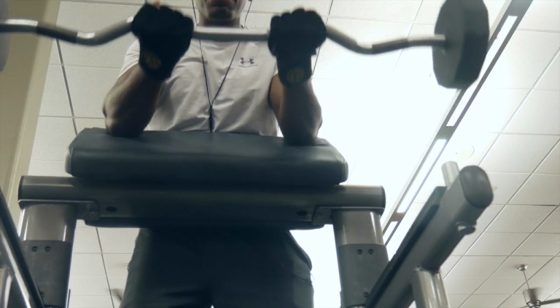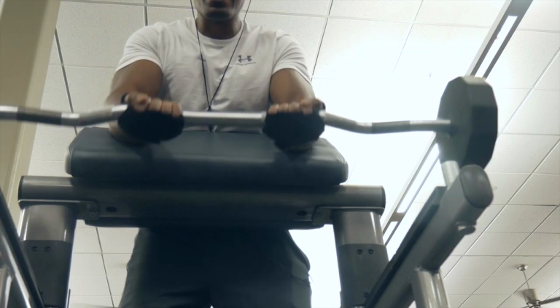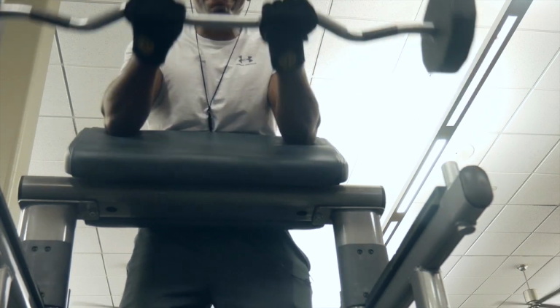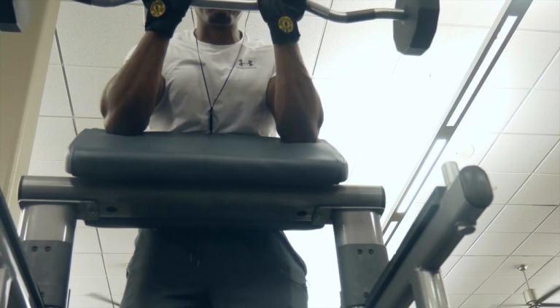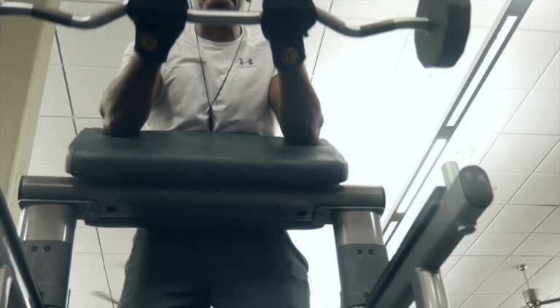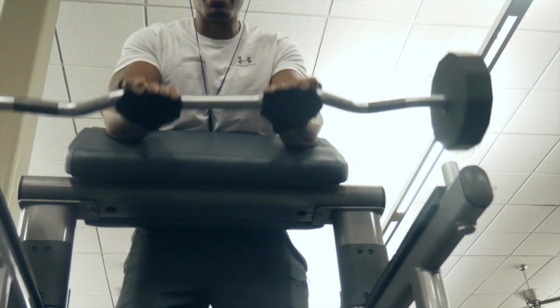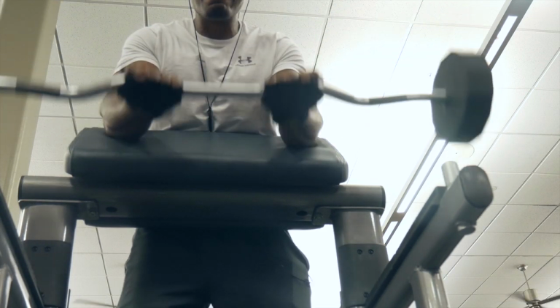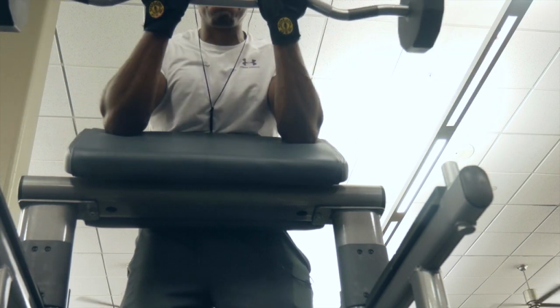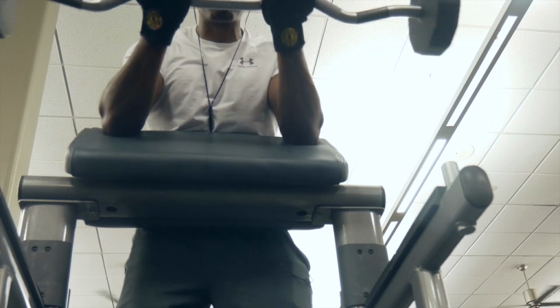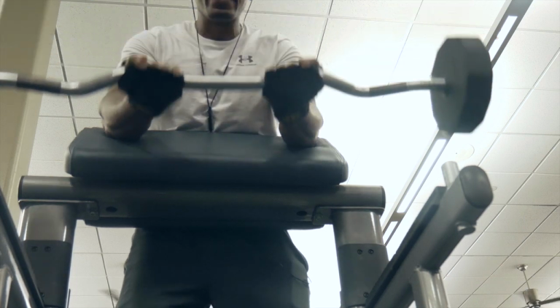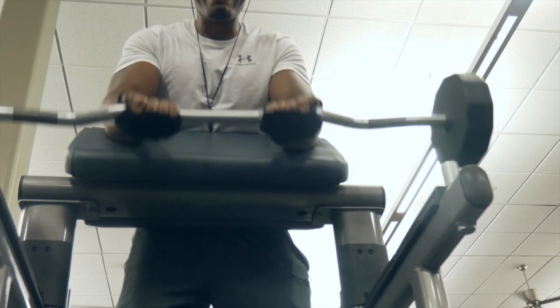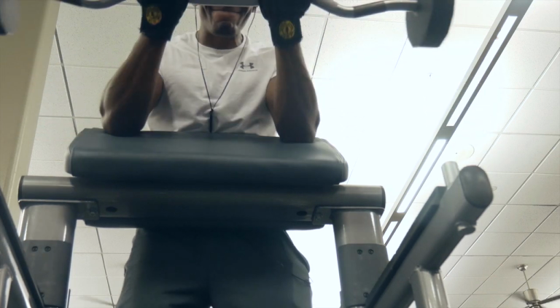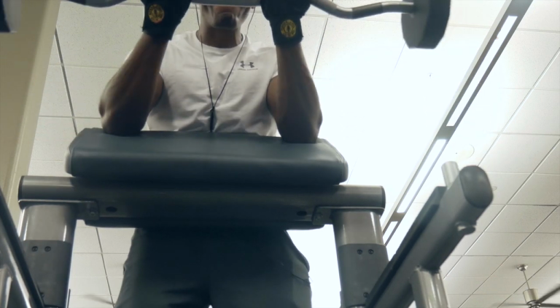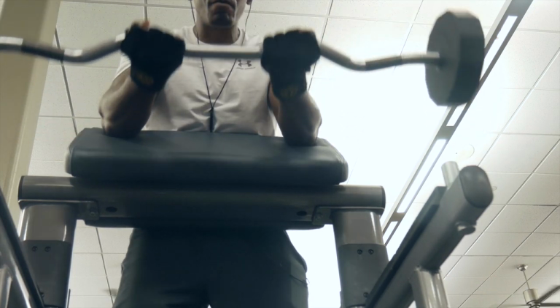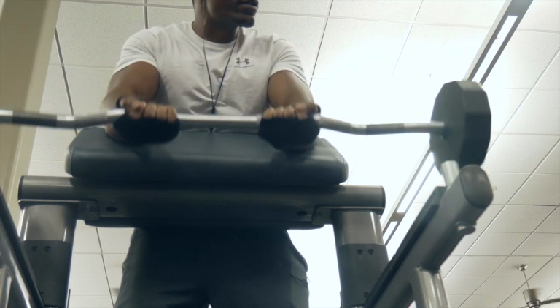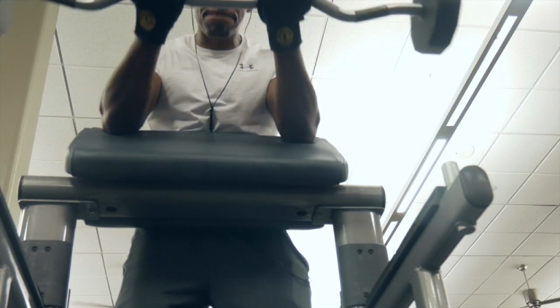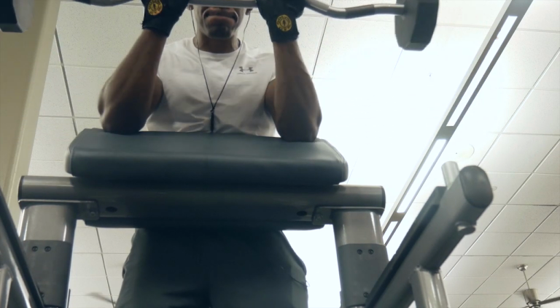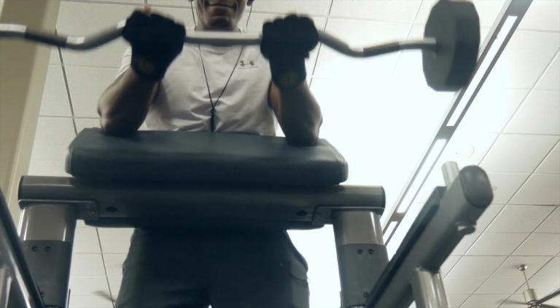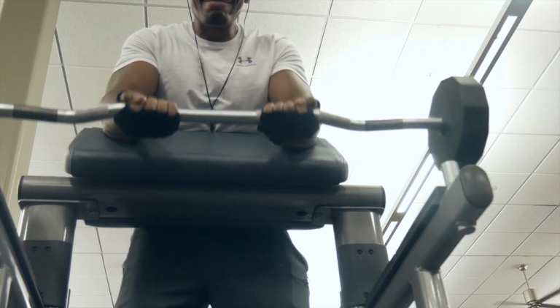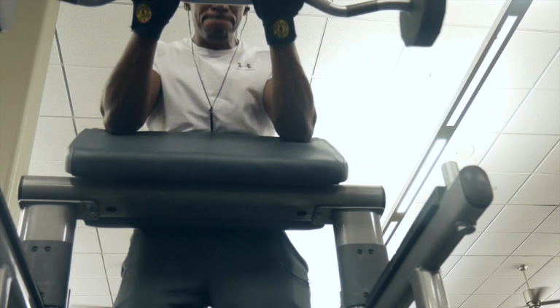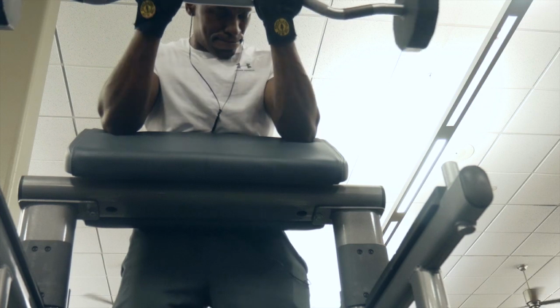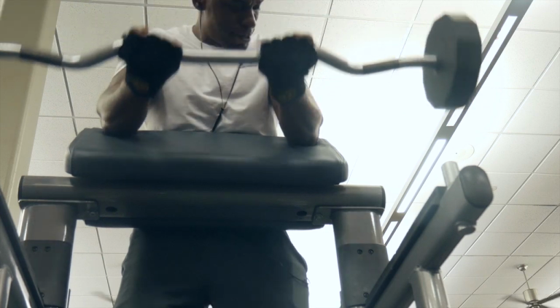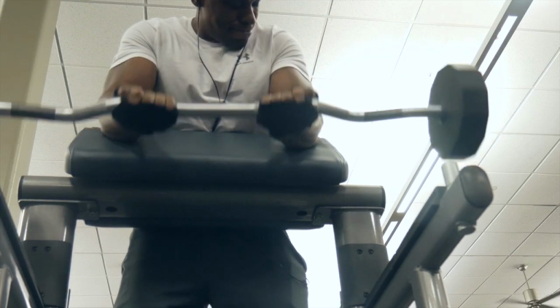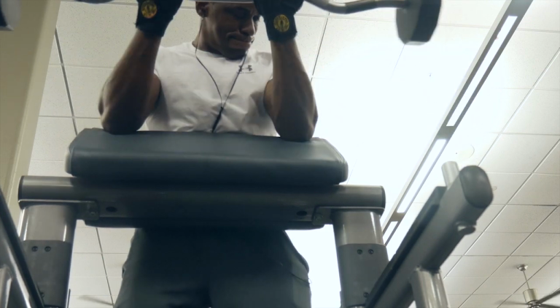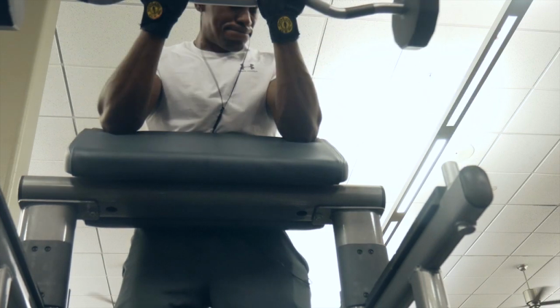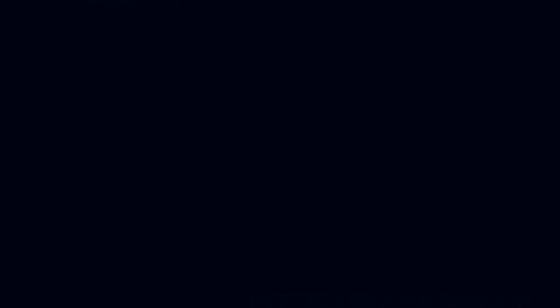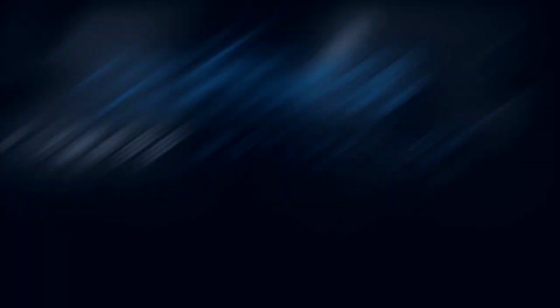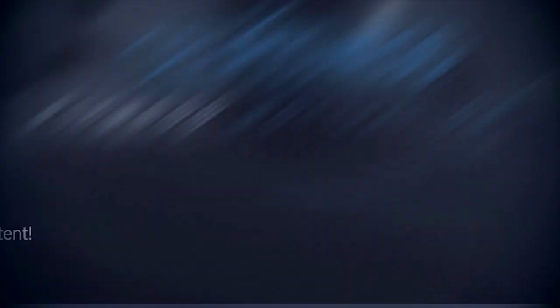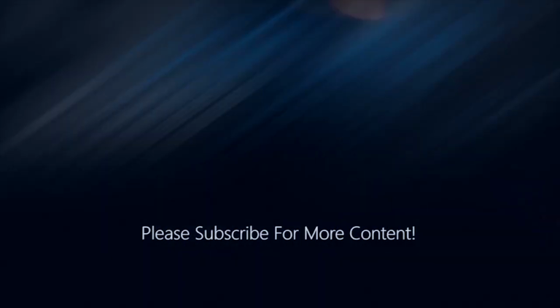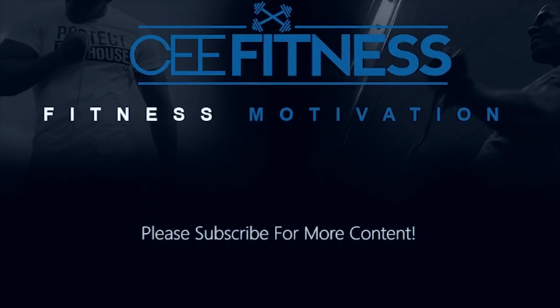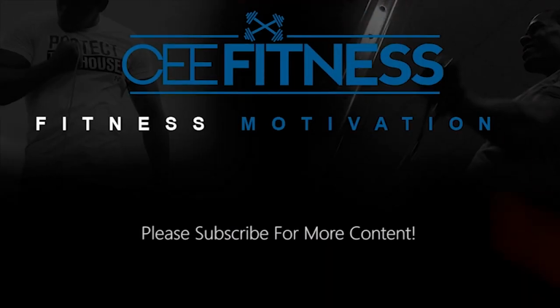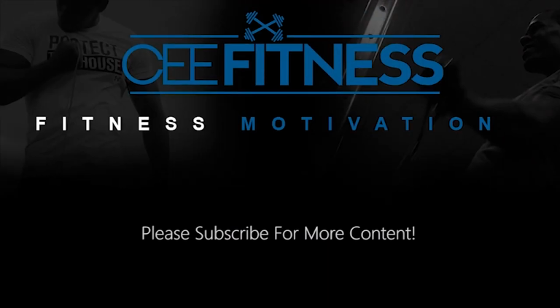Well, that's the end — hope you guys enjoyed the workout. Please subscribe, share, comment, and like the video. Thank you for stopping by.